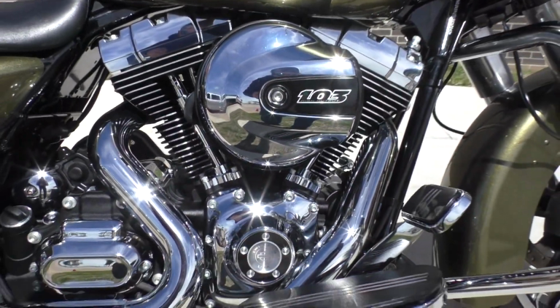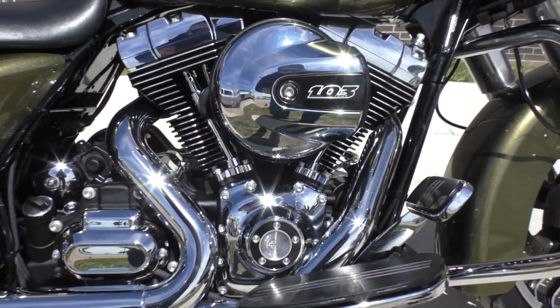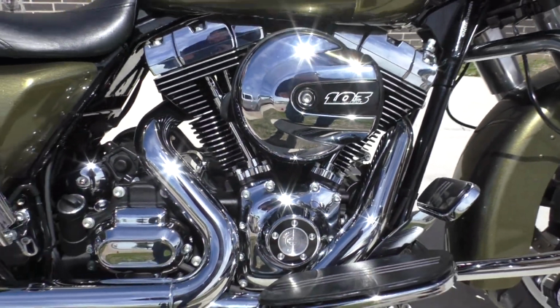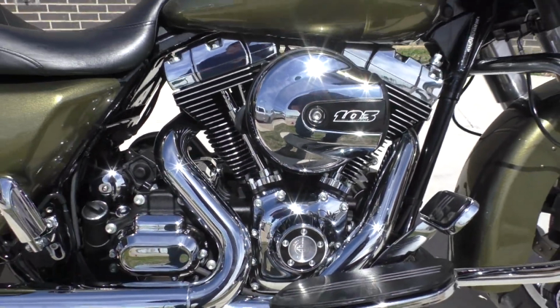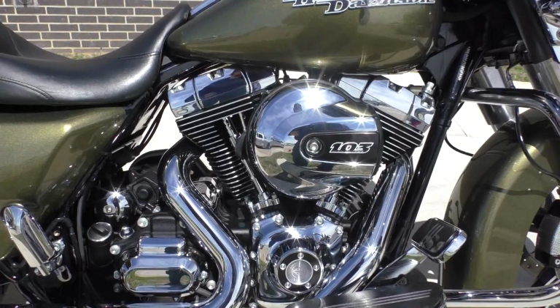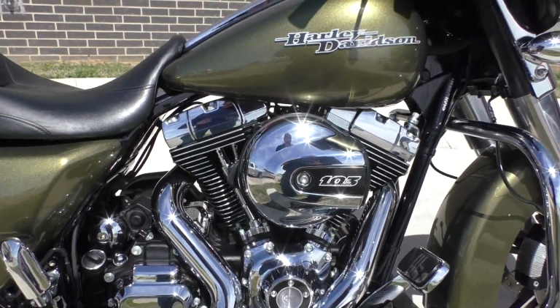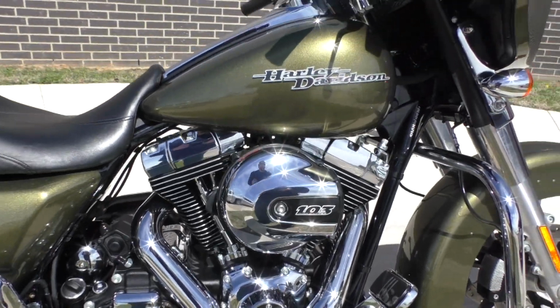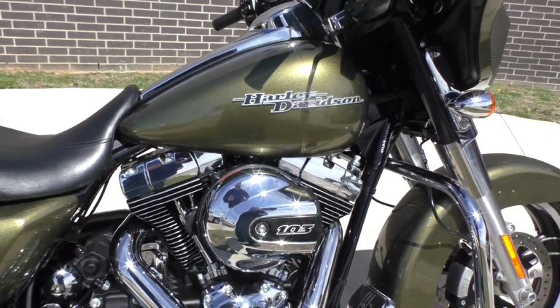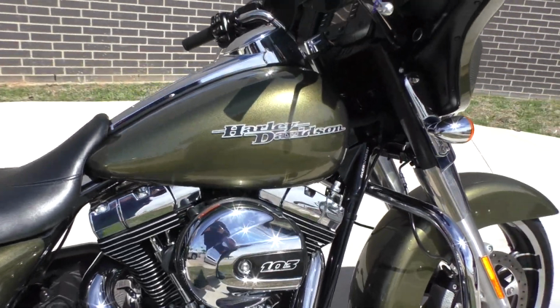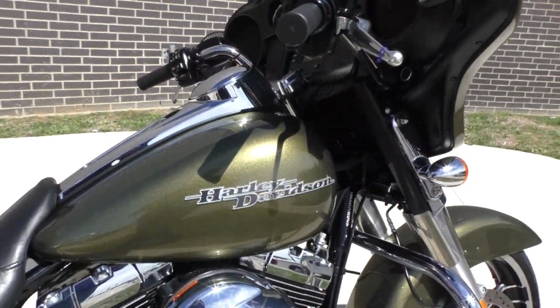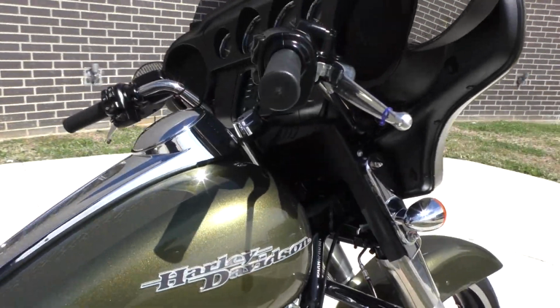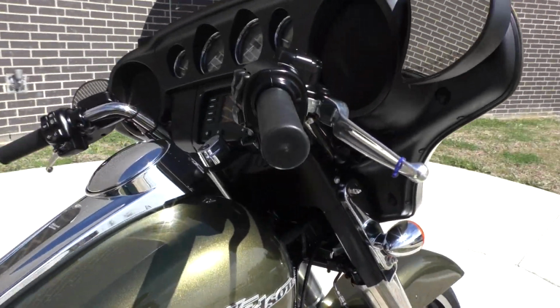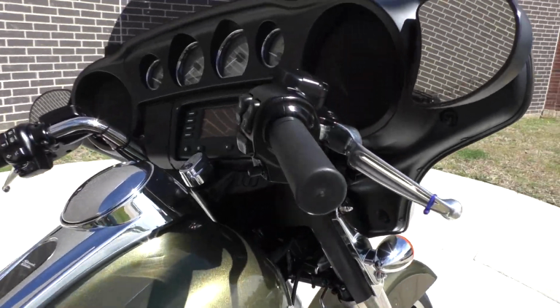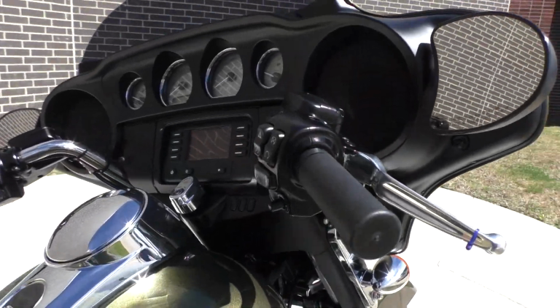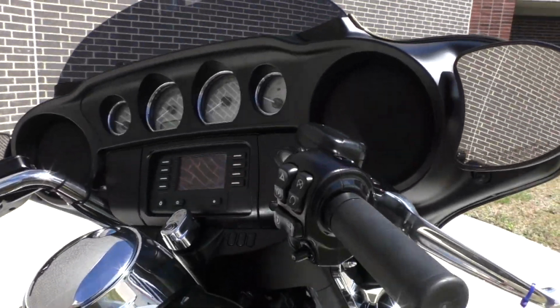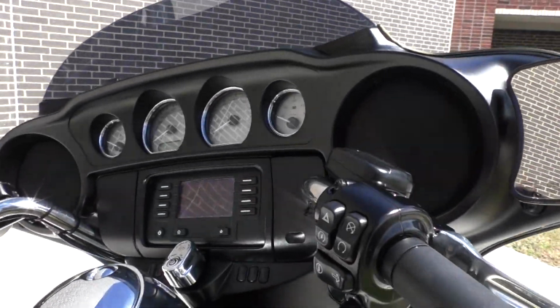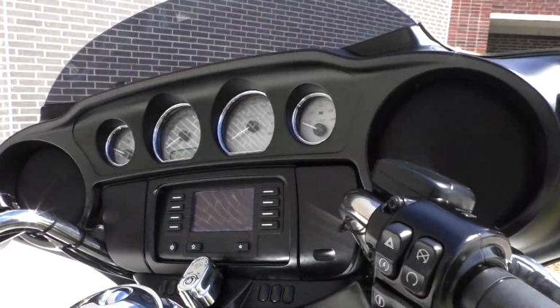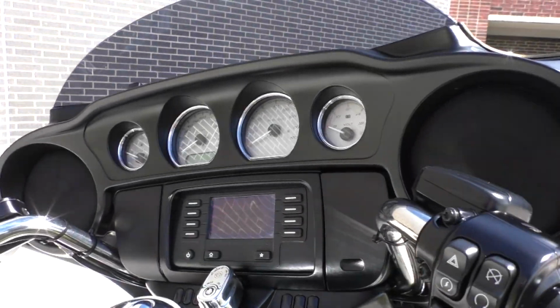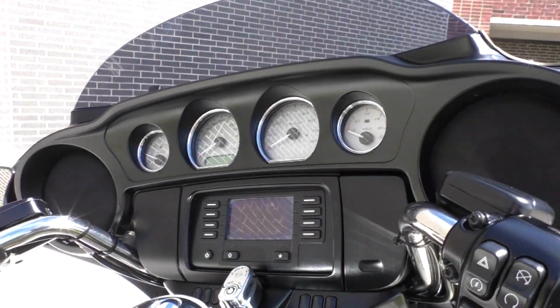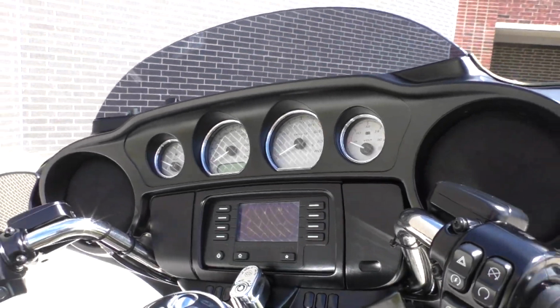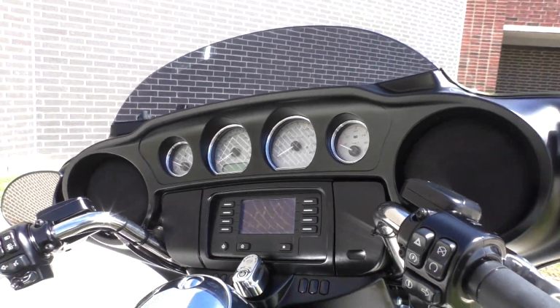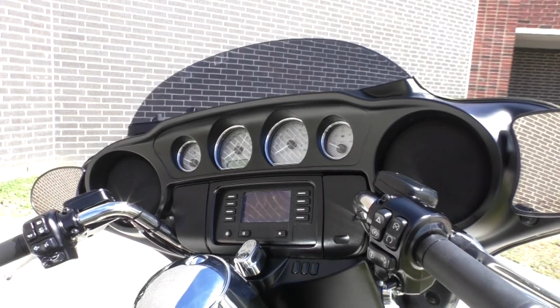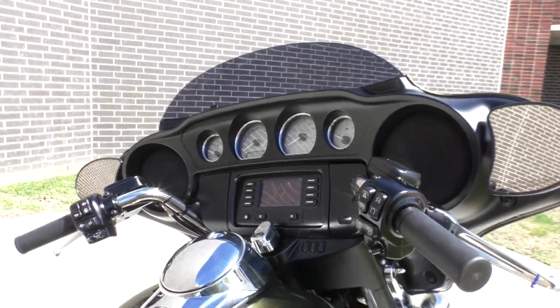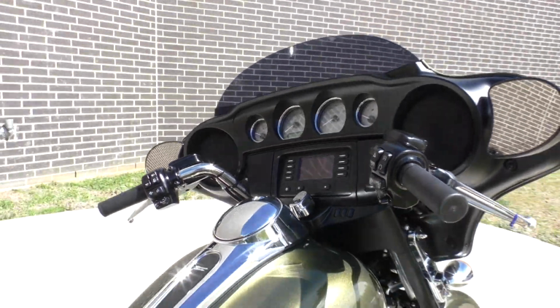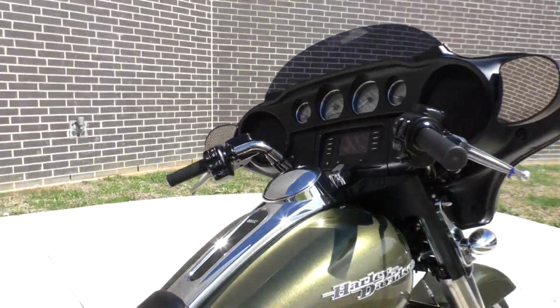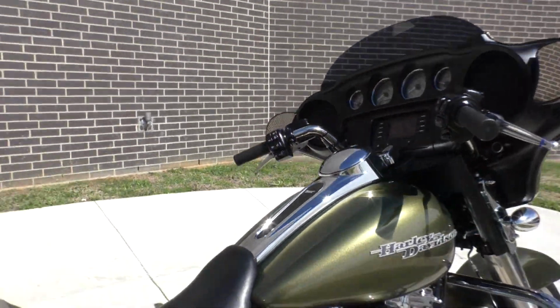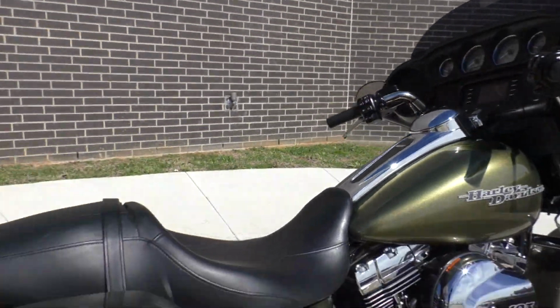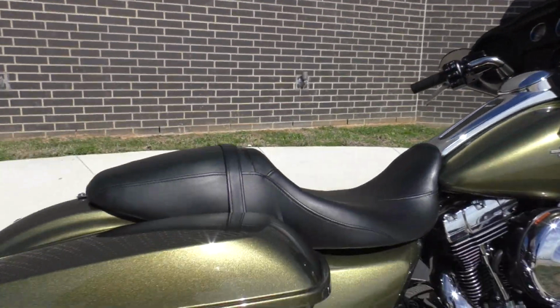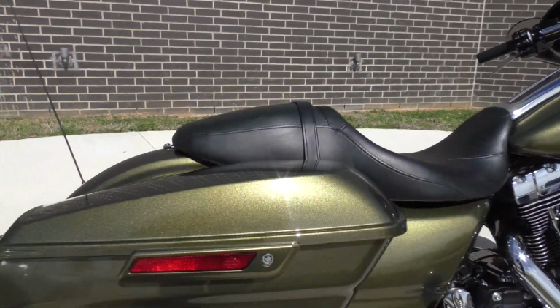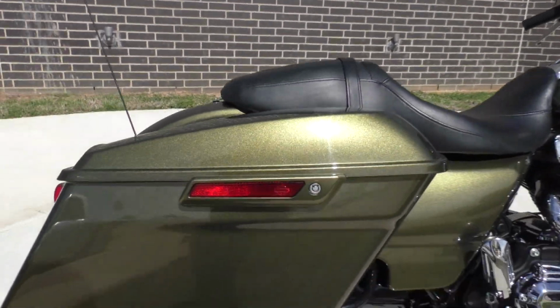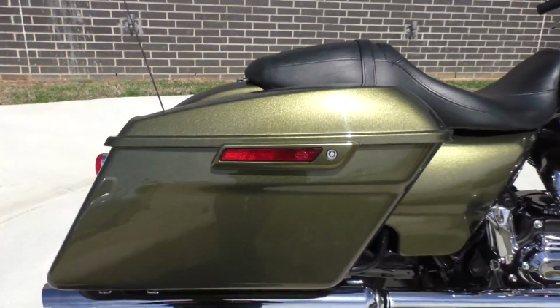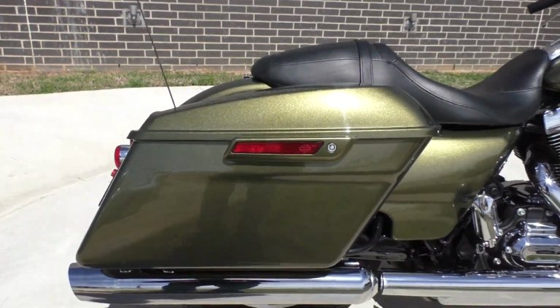103, 6-speed. It's got cruise control. Got the short-tinted windscreen.